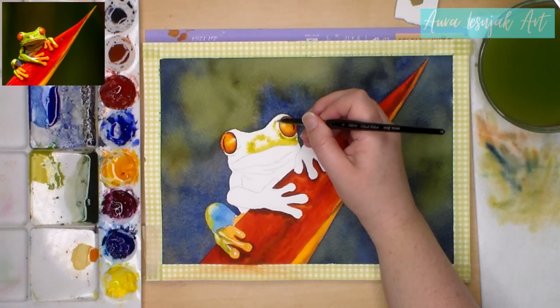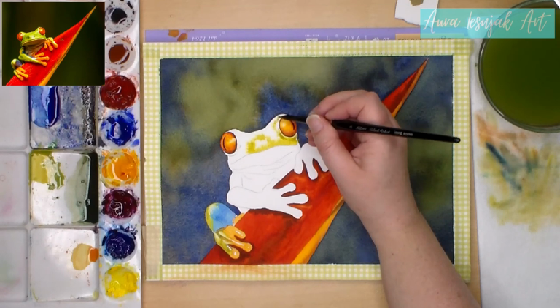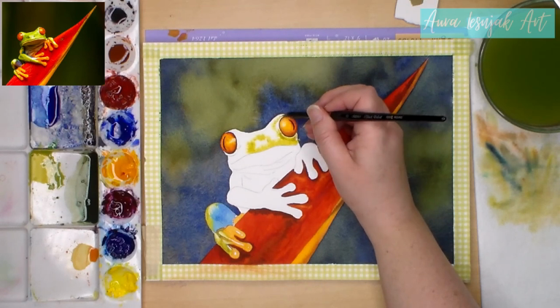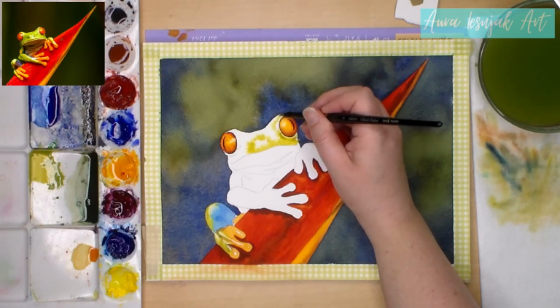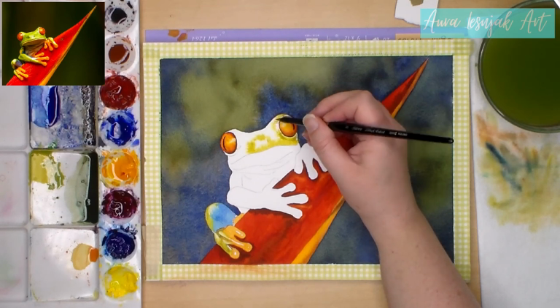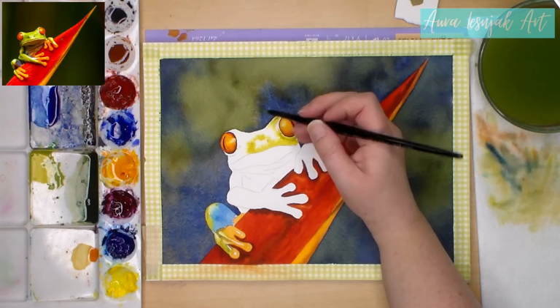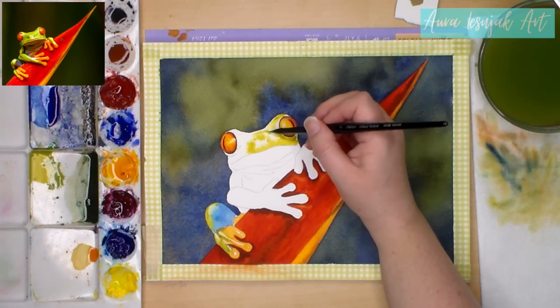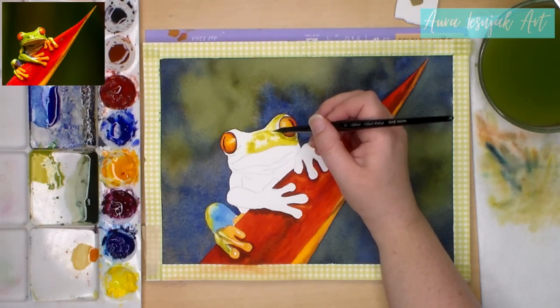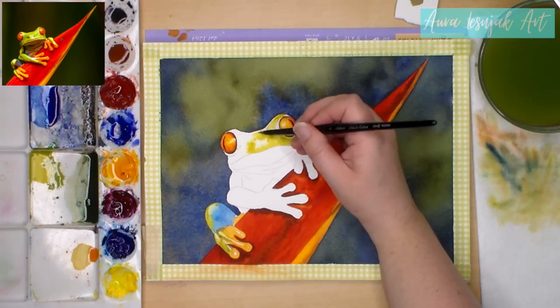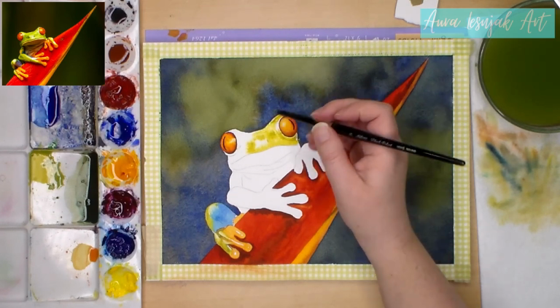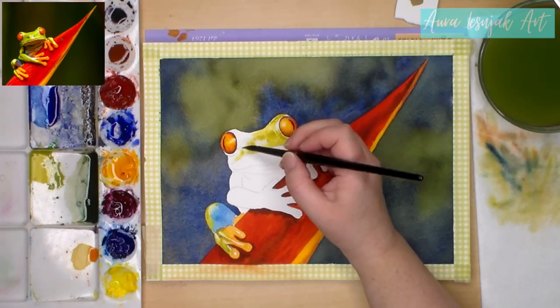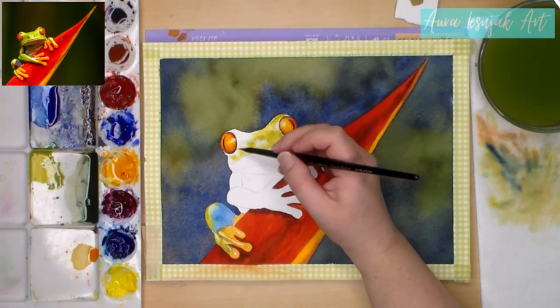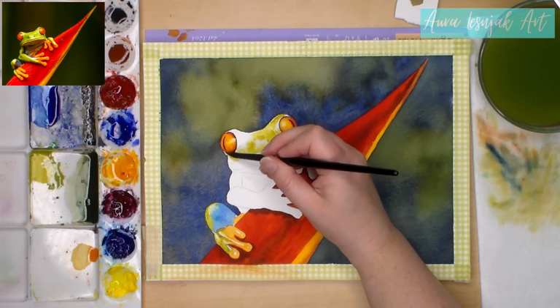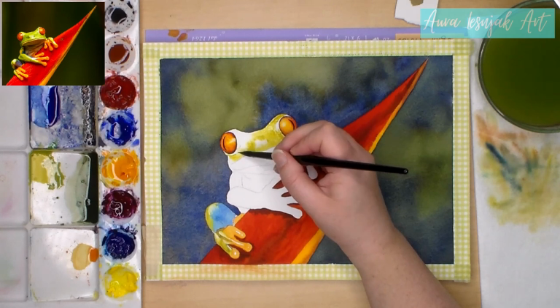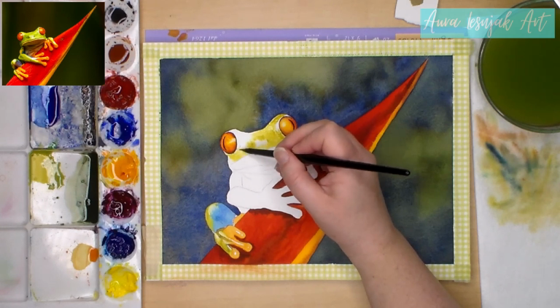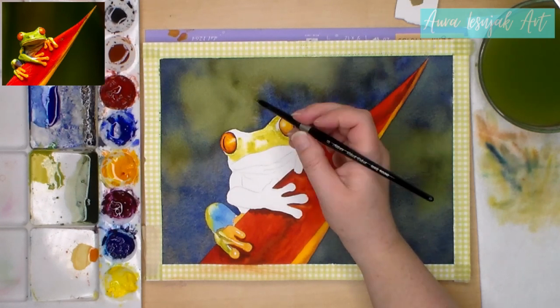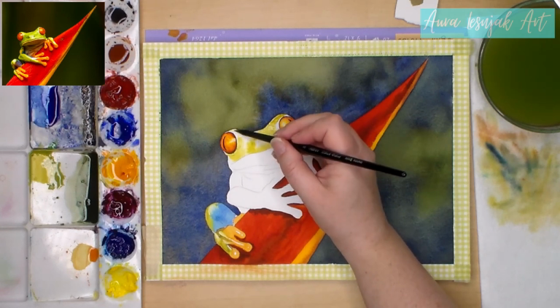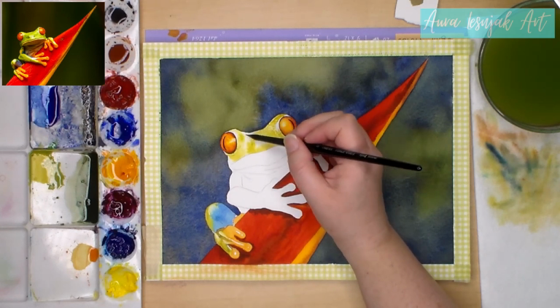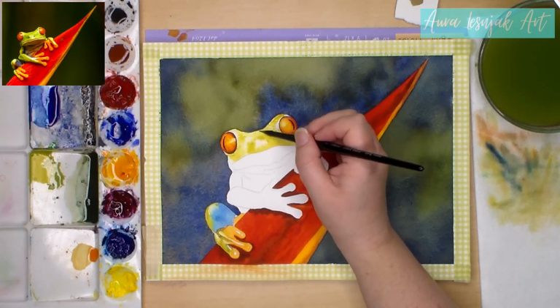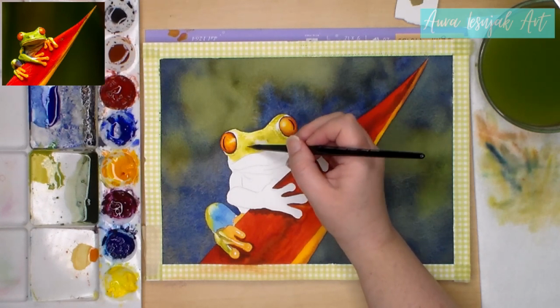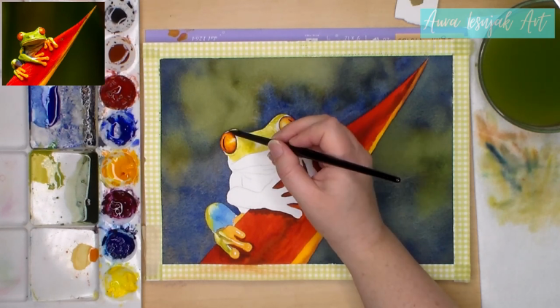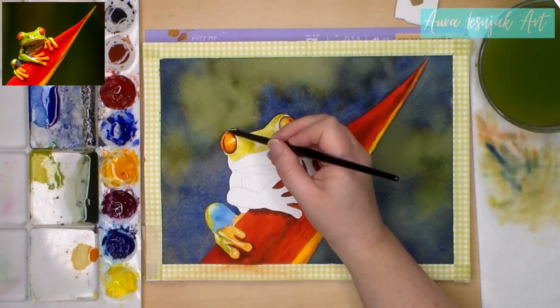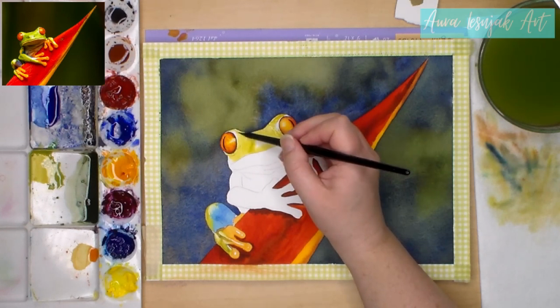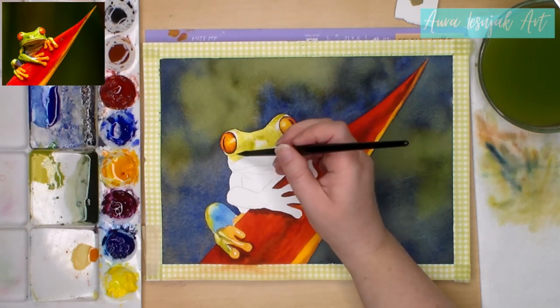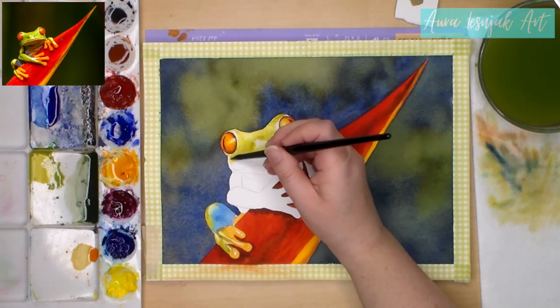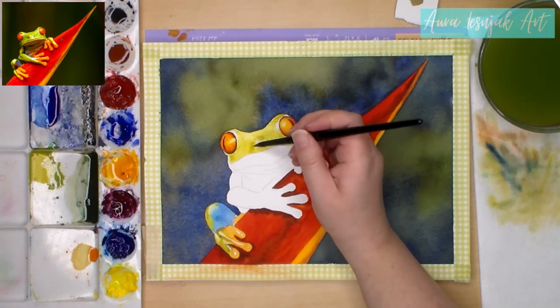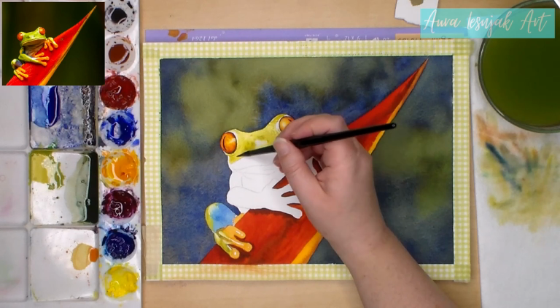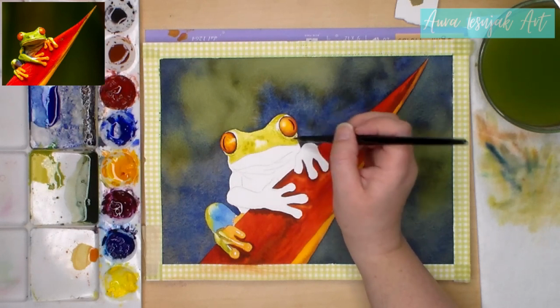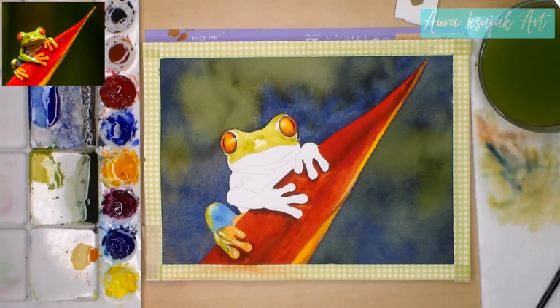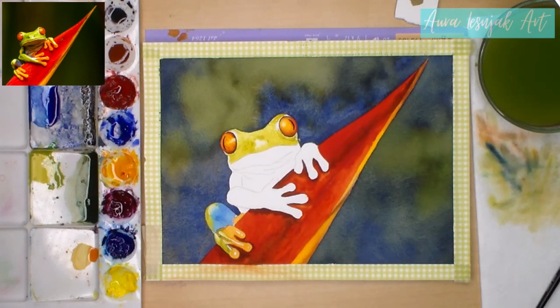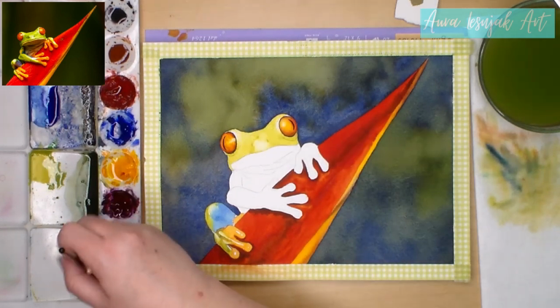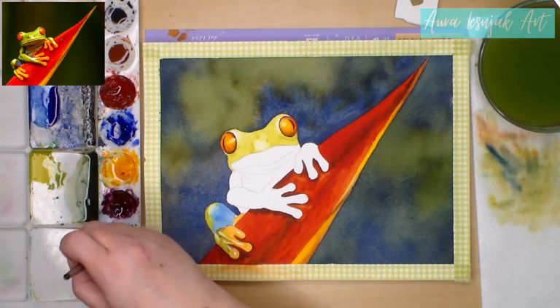On his face, I pre-wet the area and I'm adding that green color. I'm avoiding the highlight areas and keeping them white, but this is more of a soft highlight rather than a hard edge like I see on his toes and fingers.